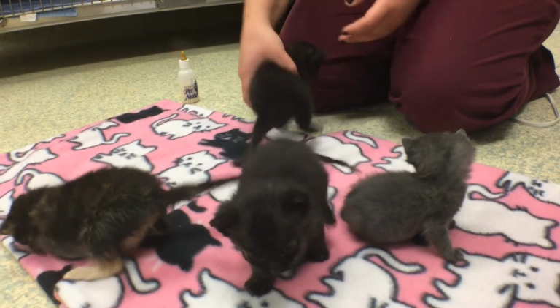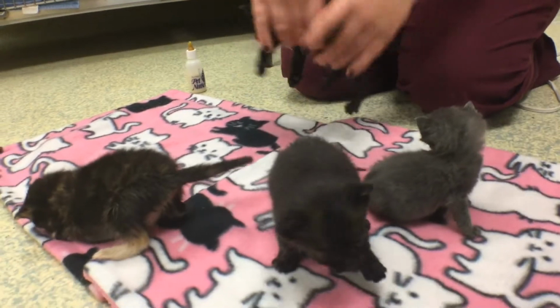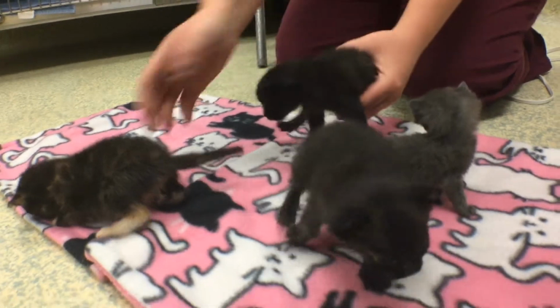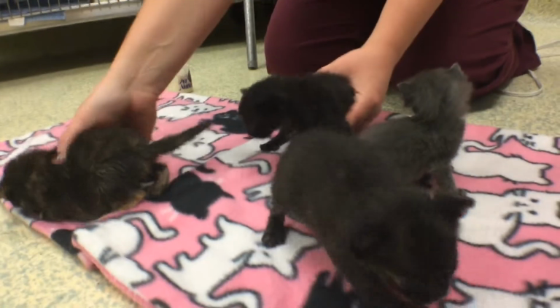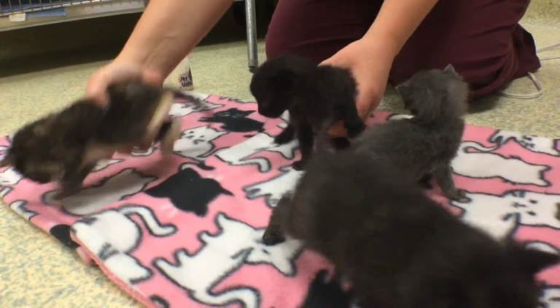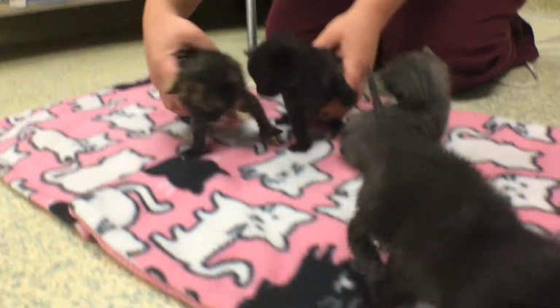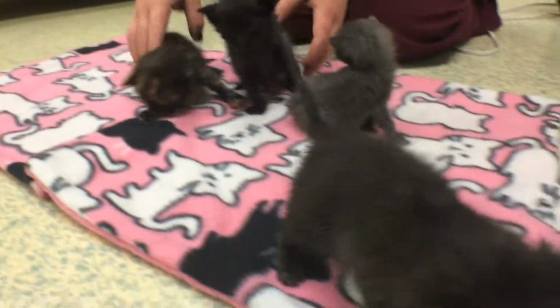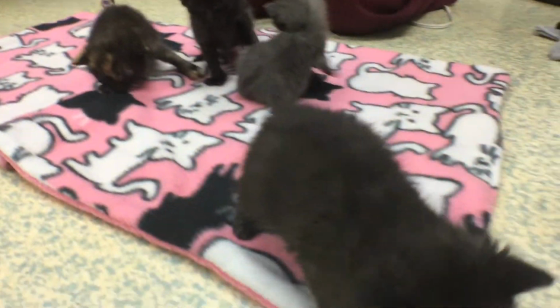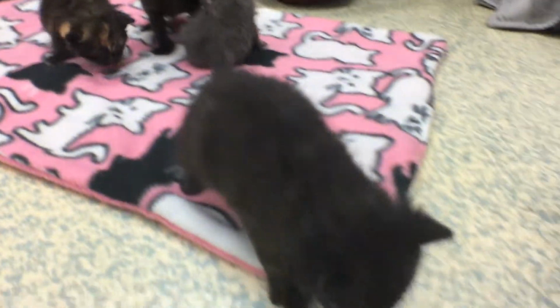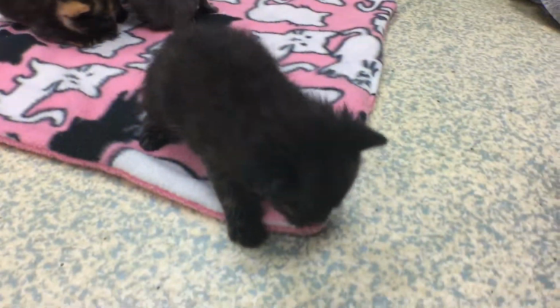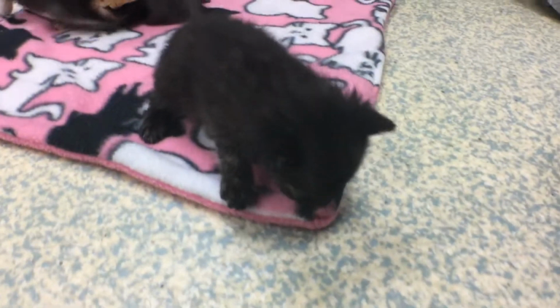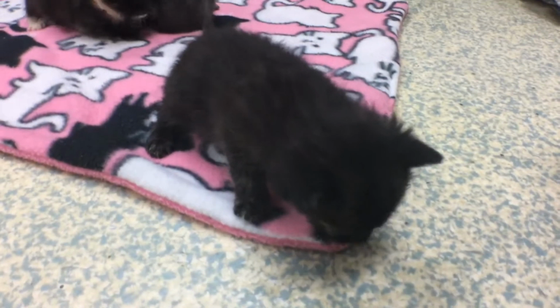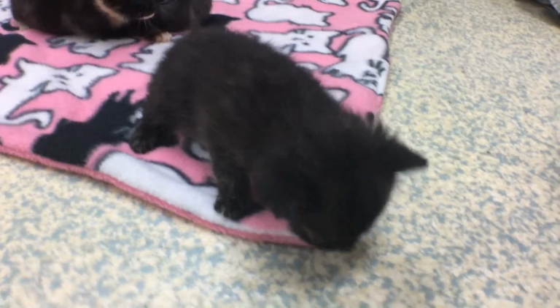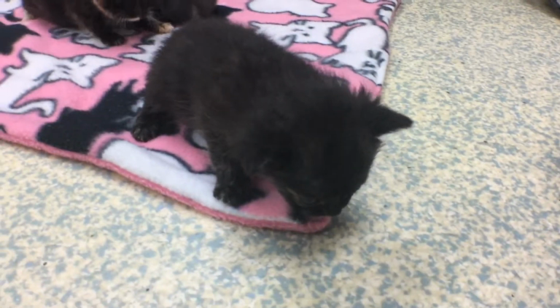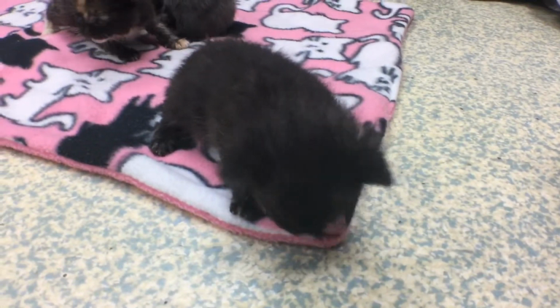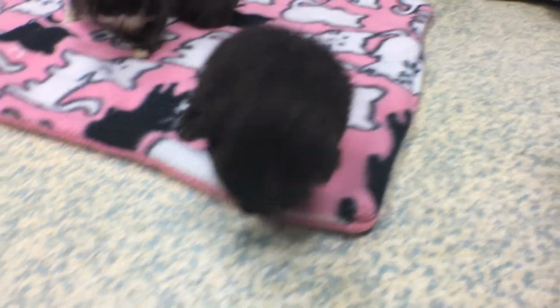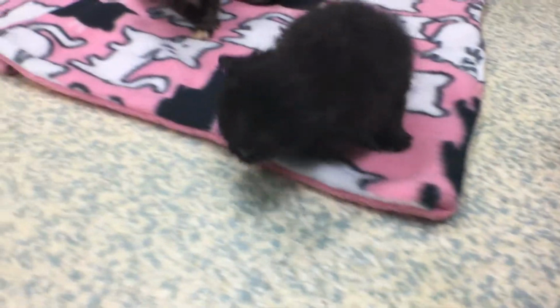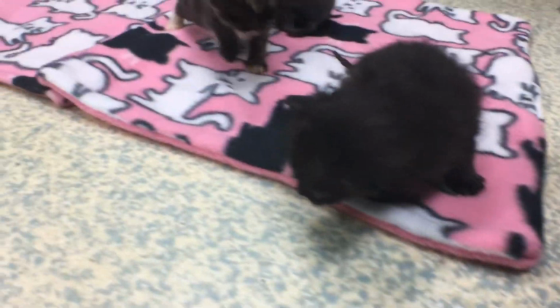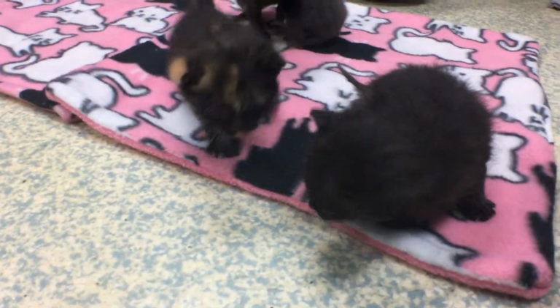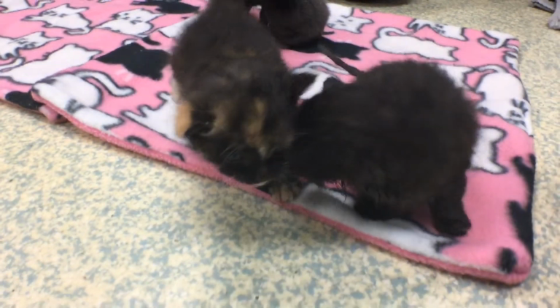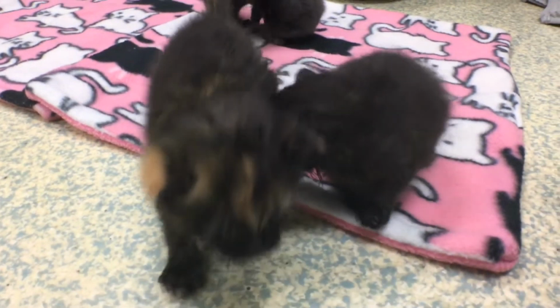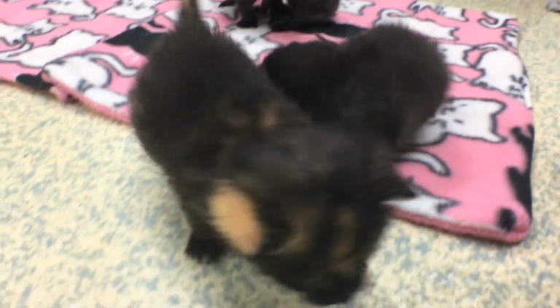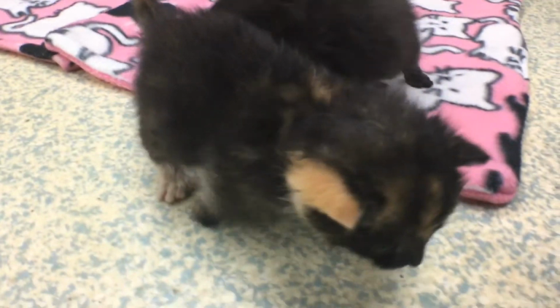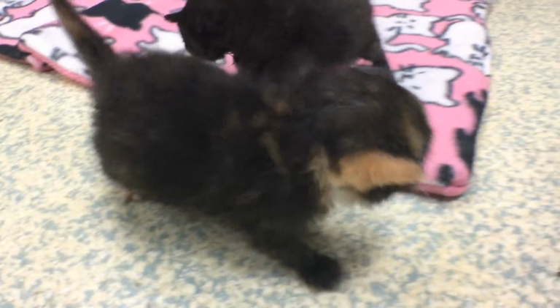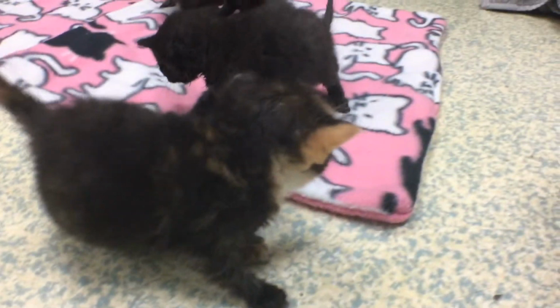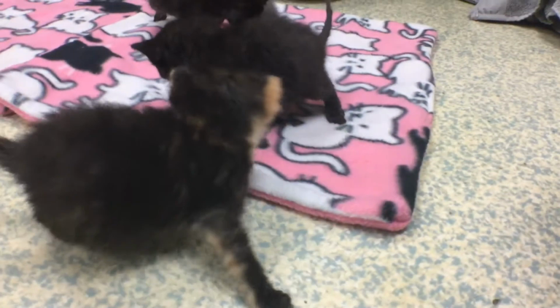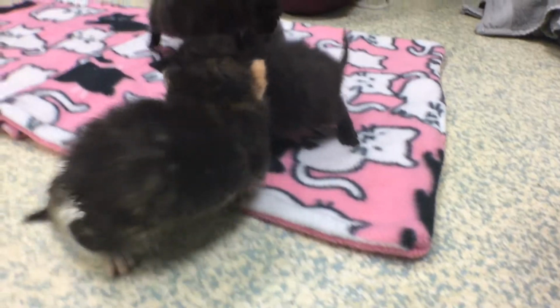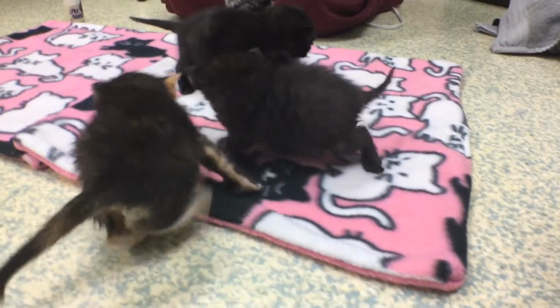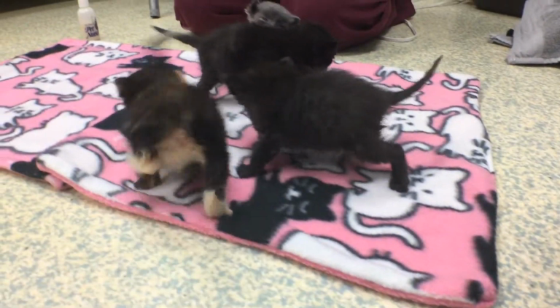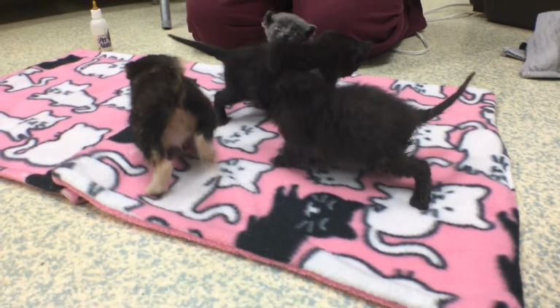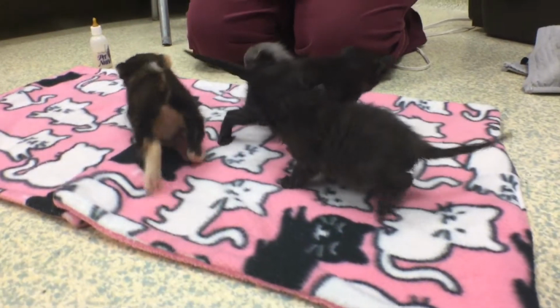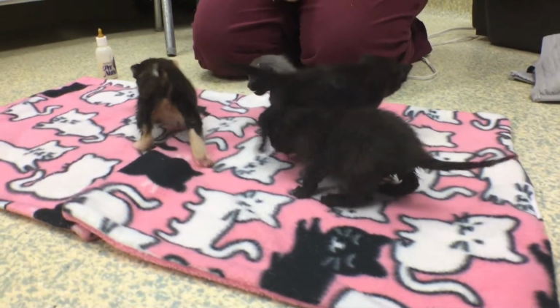It's kitten season in Indianapolis, and that means hundreds of newborn cats are being brought into shelters all around the city. At Face Low Cost Spay Neuter Clinic, patient care coordinator Brooke Lloyd told us what you can do to help and what you shouldn't do if you think you found an abandoned kitten.